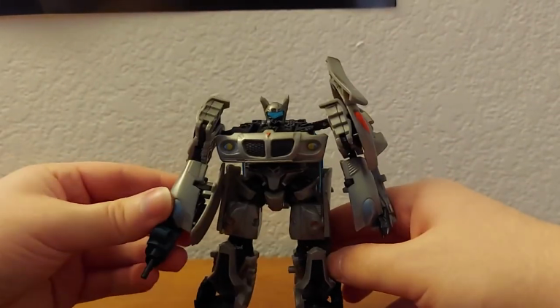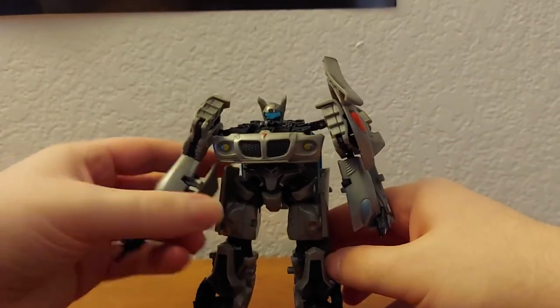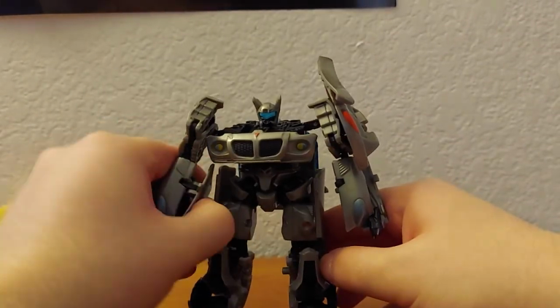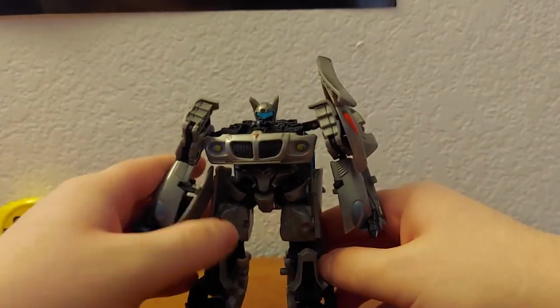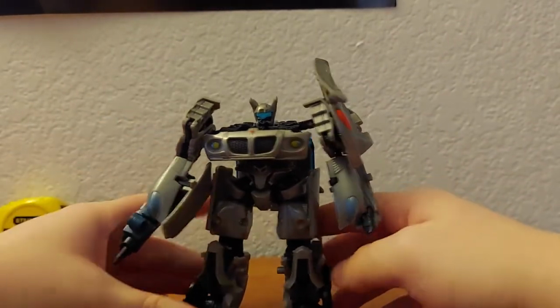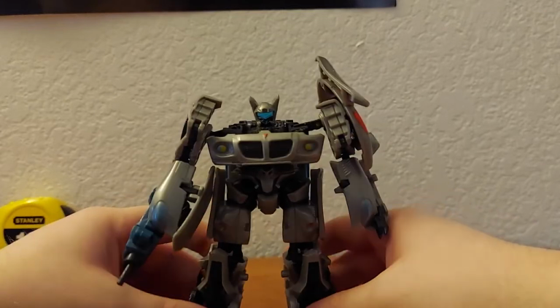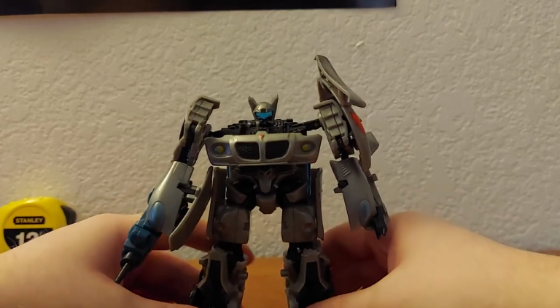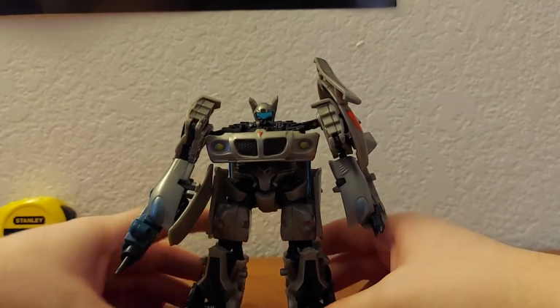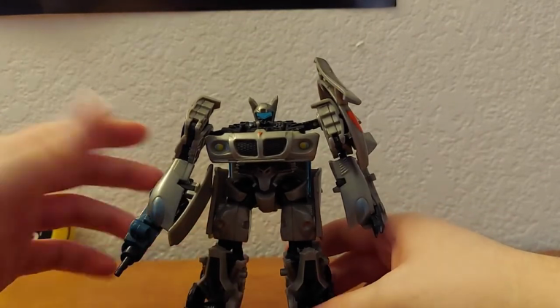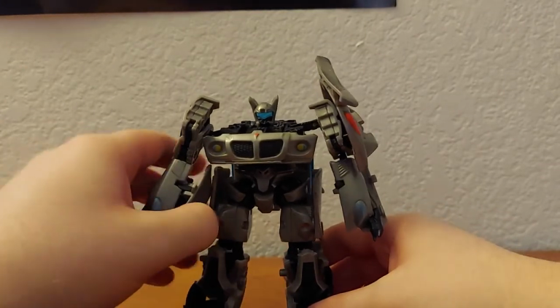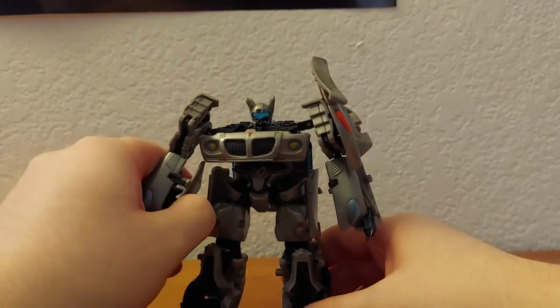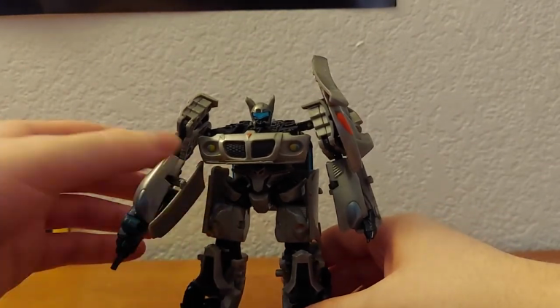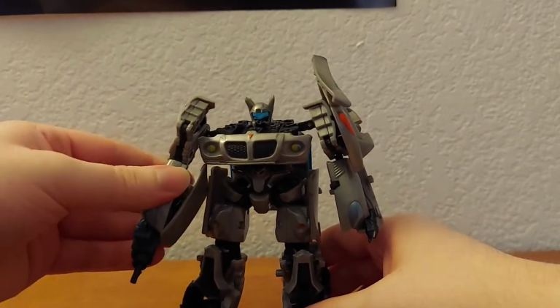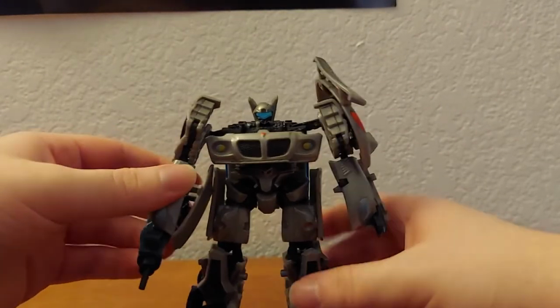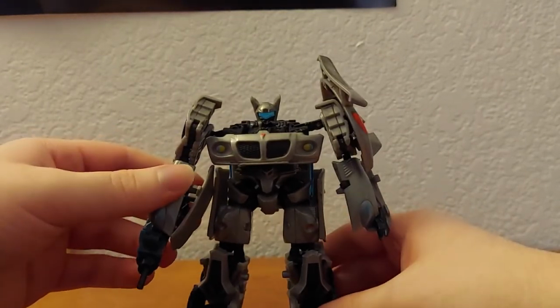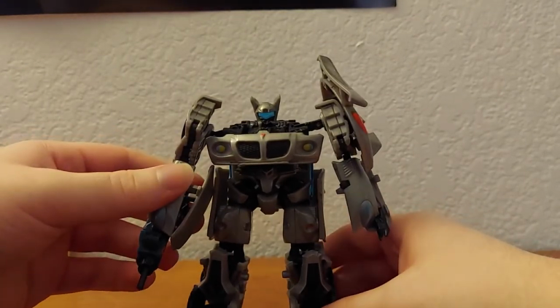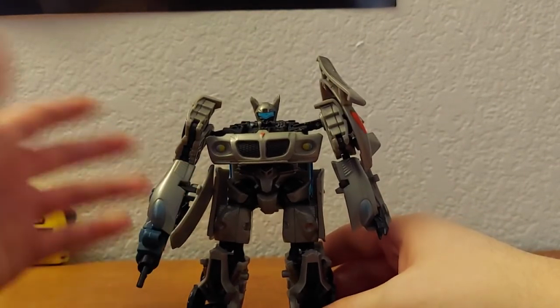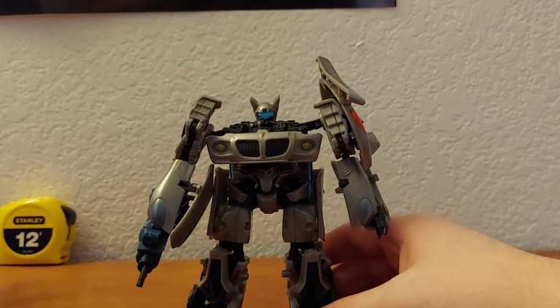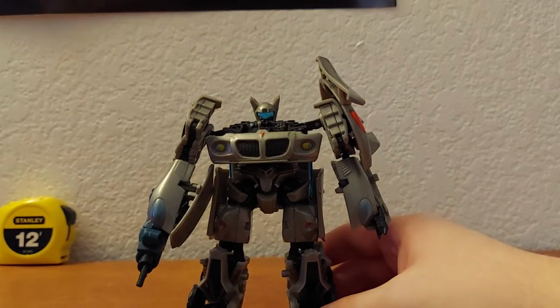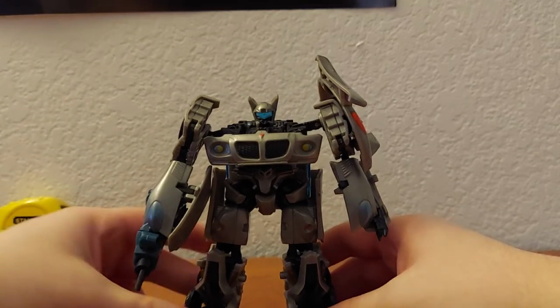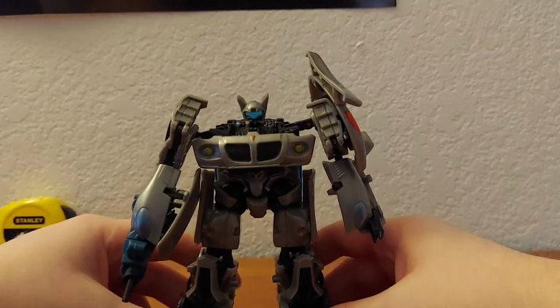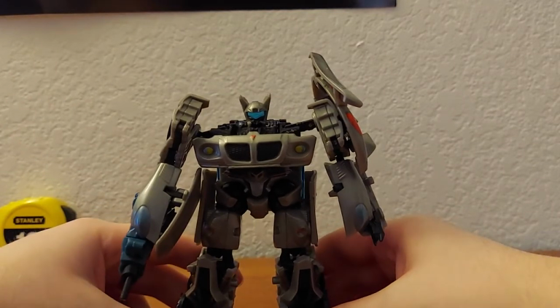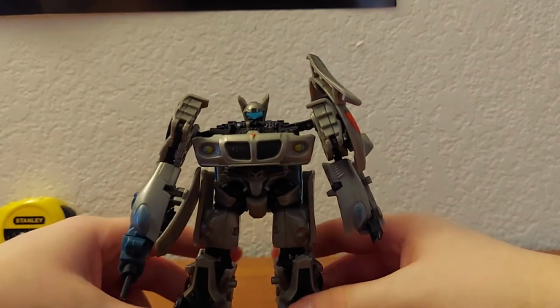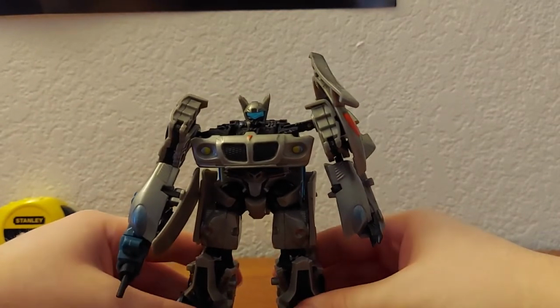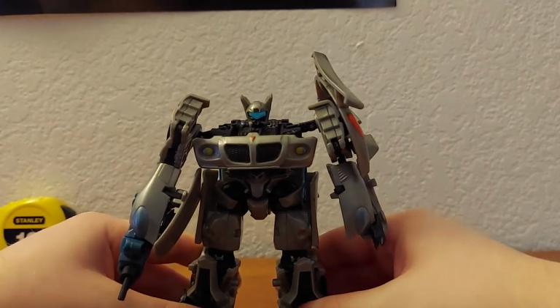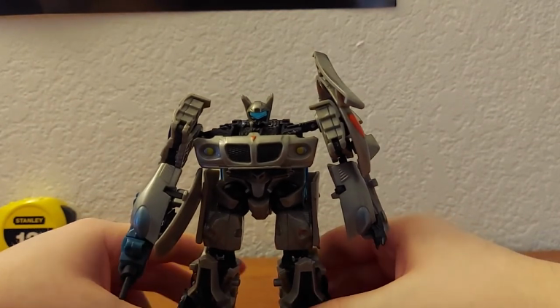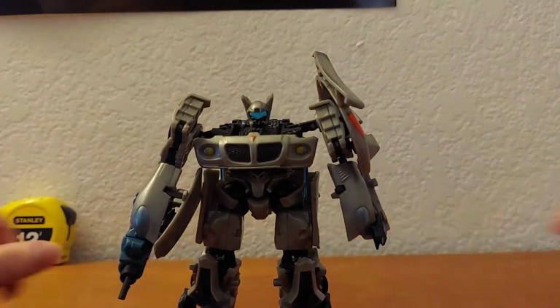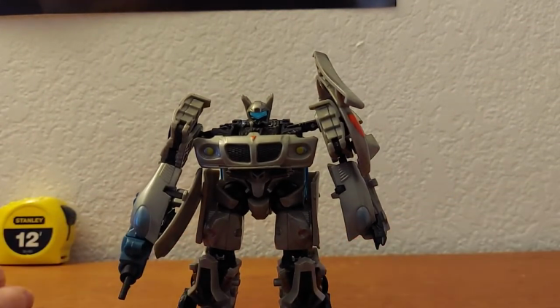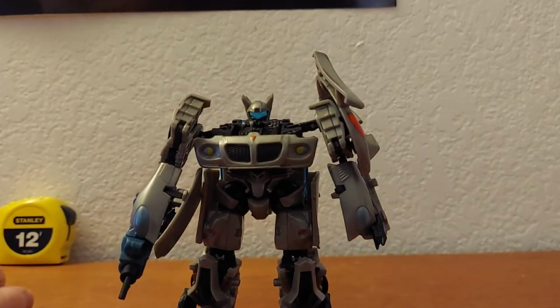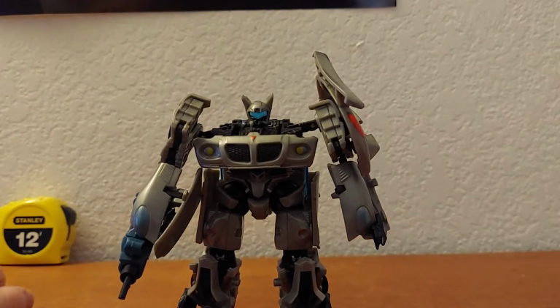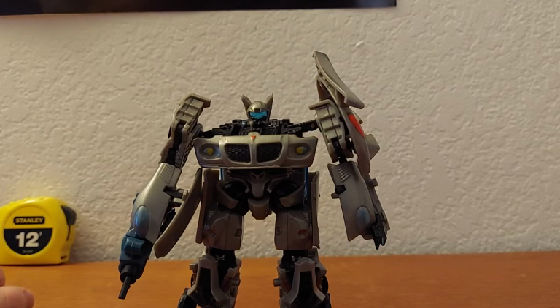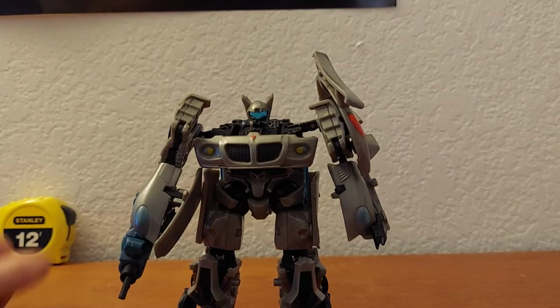That does explain some things. These figures came out in 2006 I think — a year before the movie — so it makes sense that they would change some of the designs.